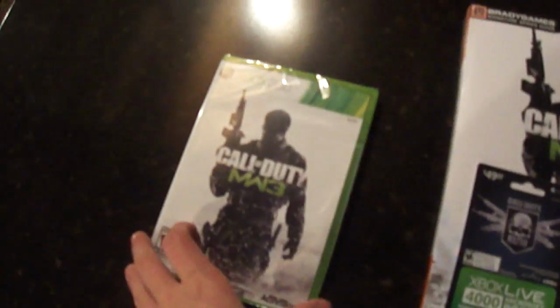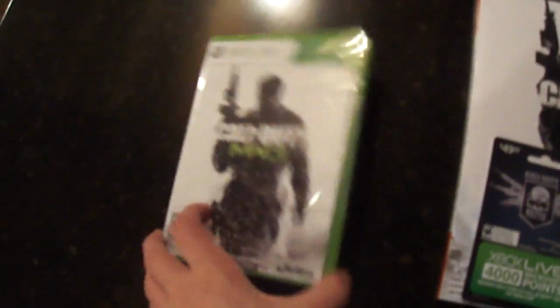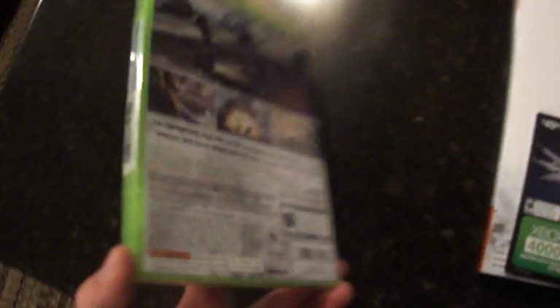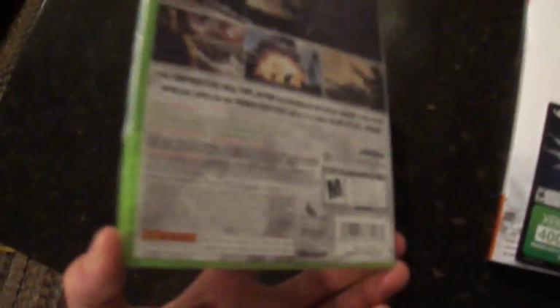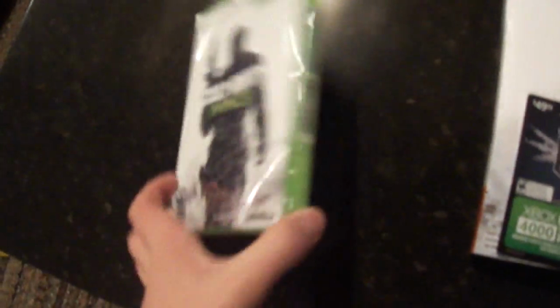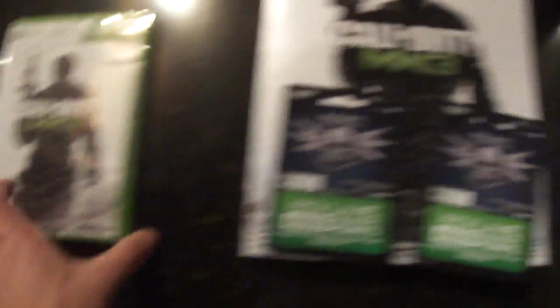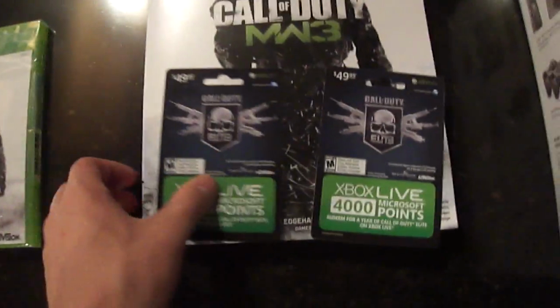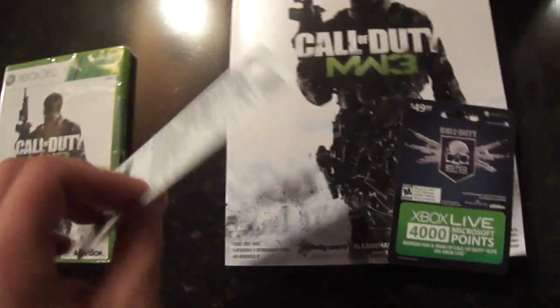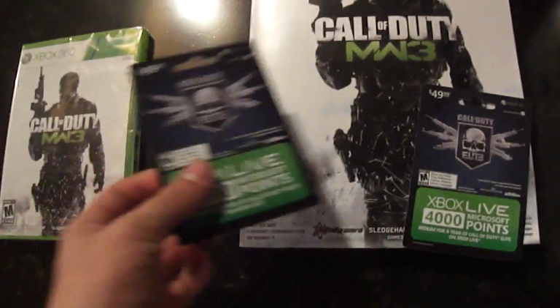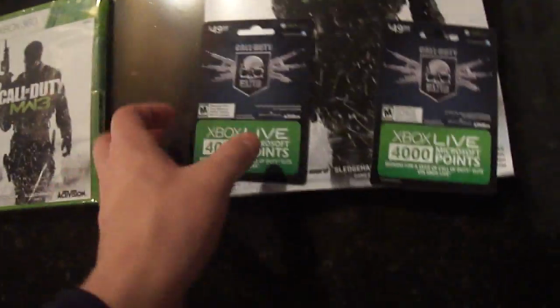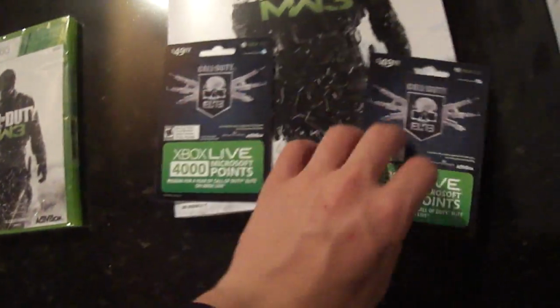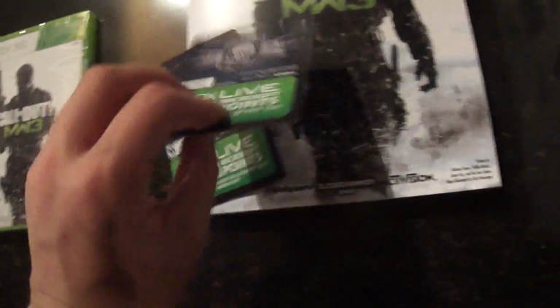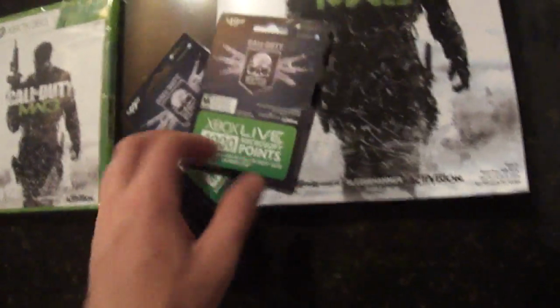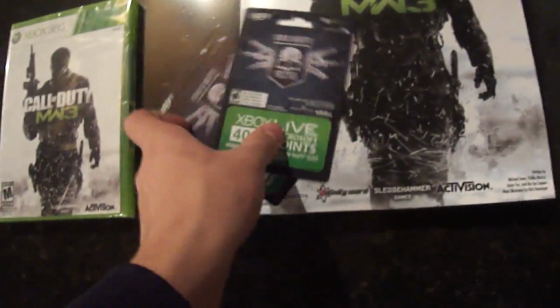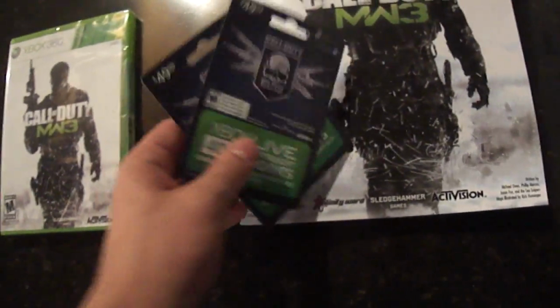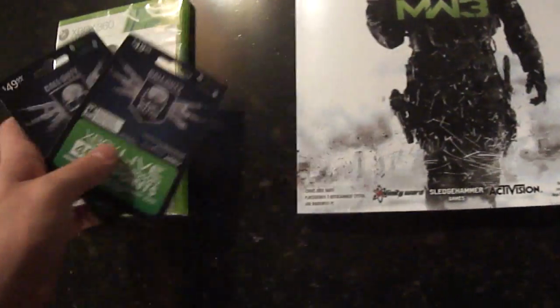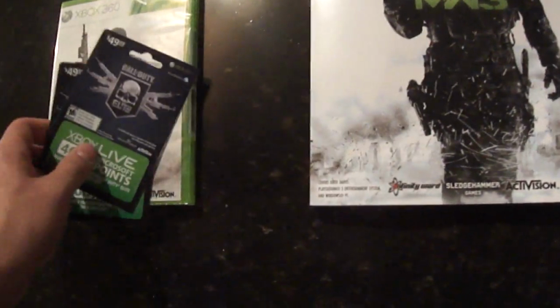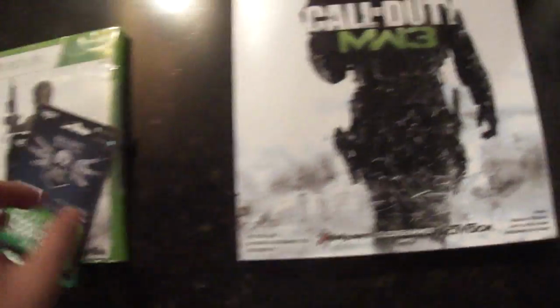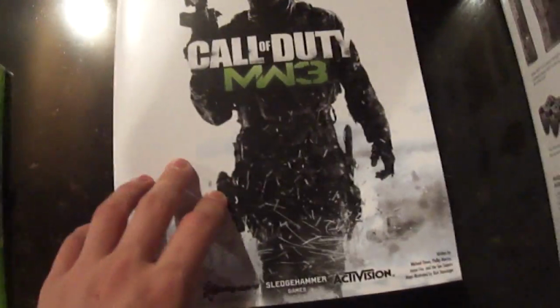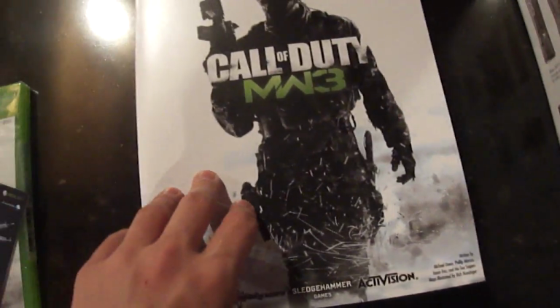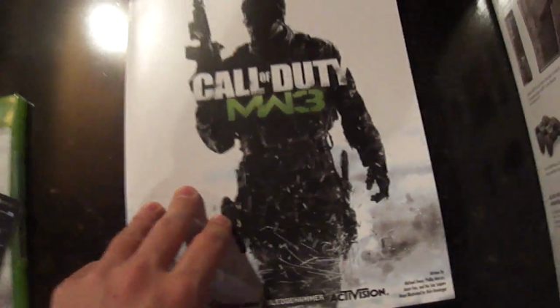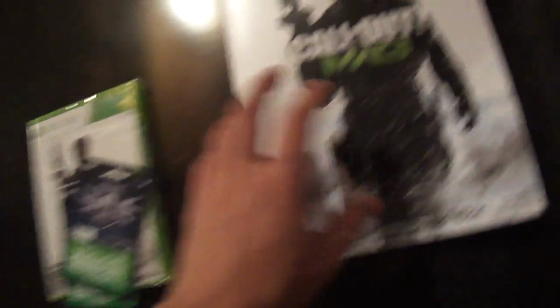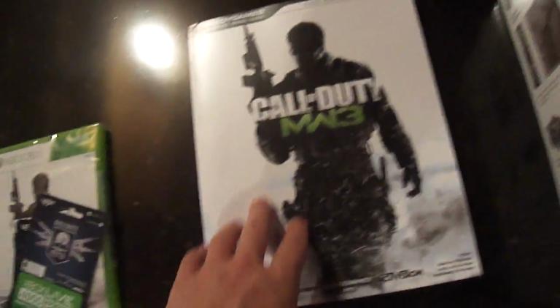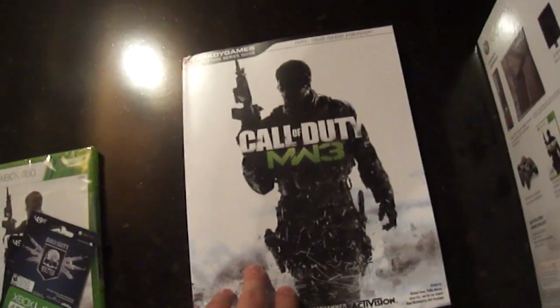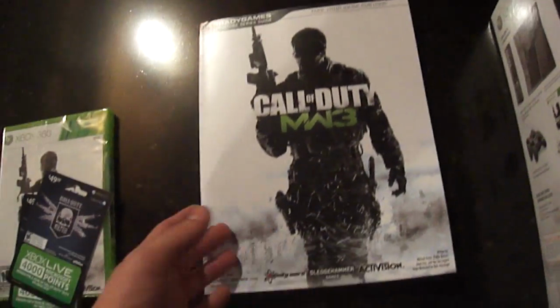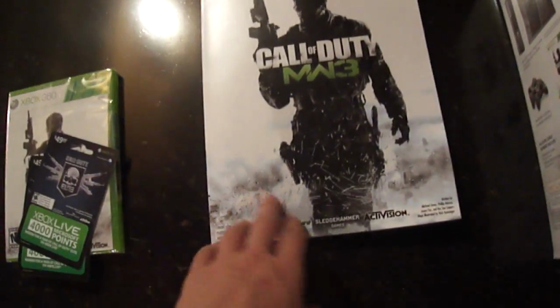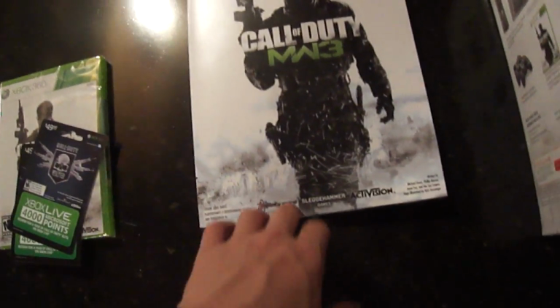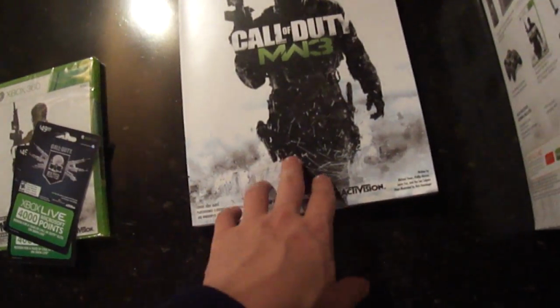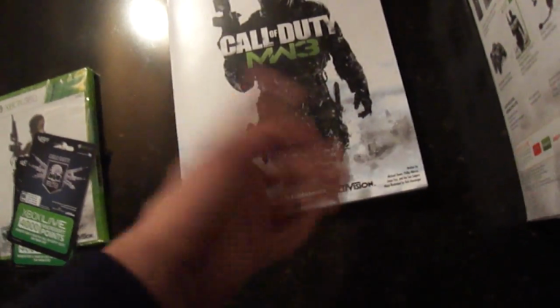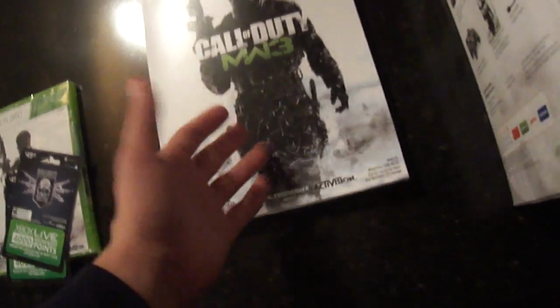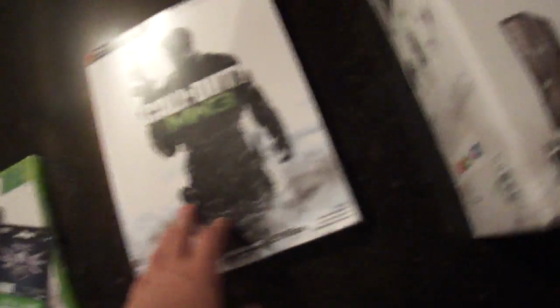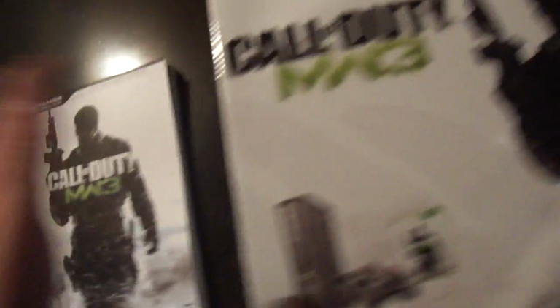We got one game here. We got two Elite cards. We have two Xboxes now. We got a game guide — it was 15% off, so it was 20 bucks. 15% off, it was 10 bucks.